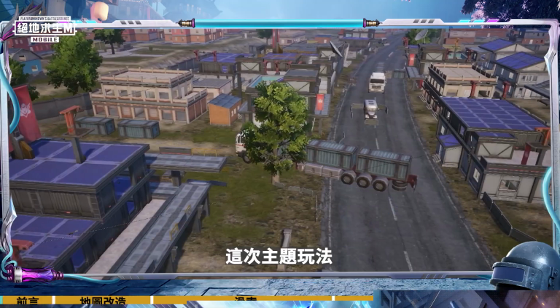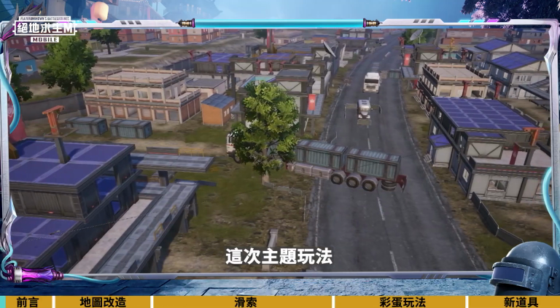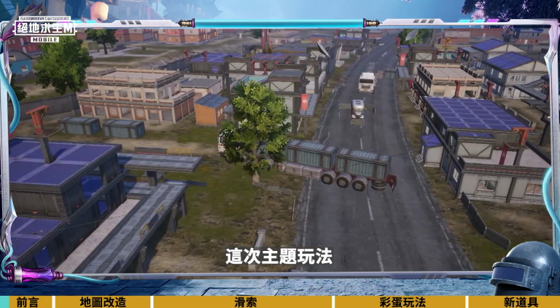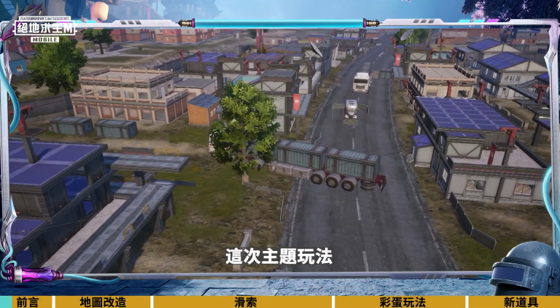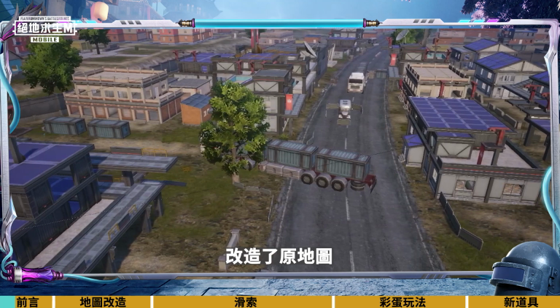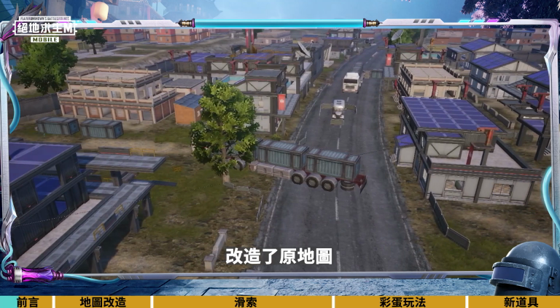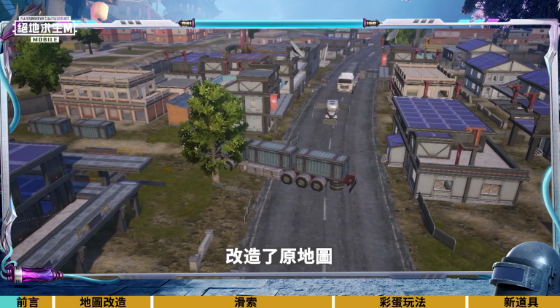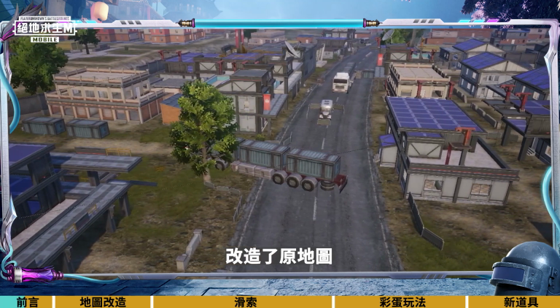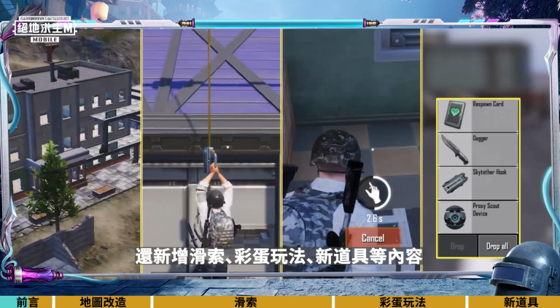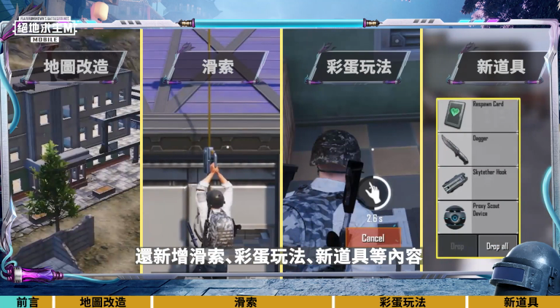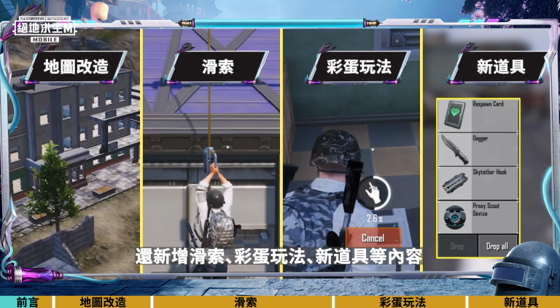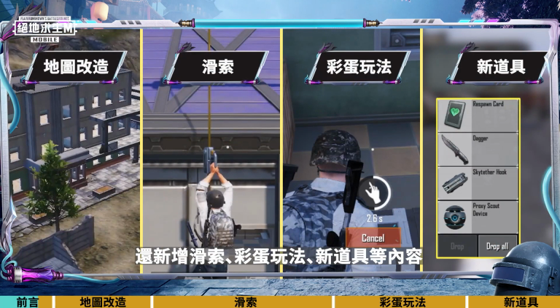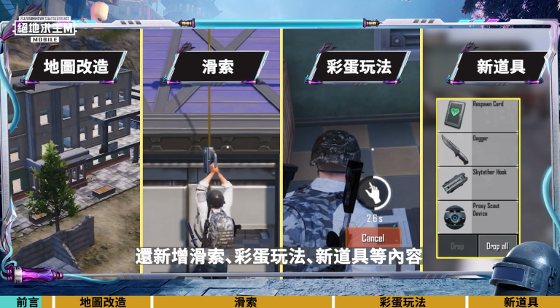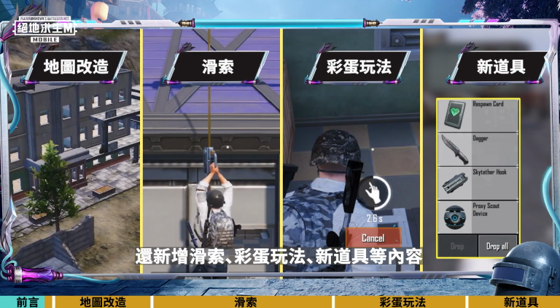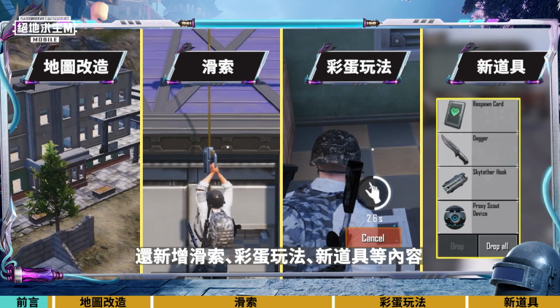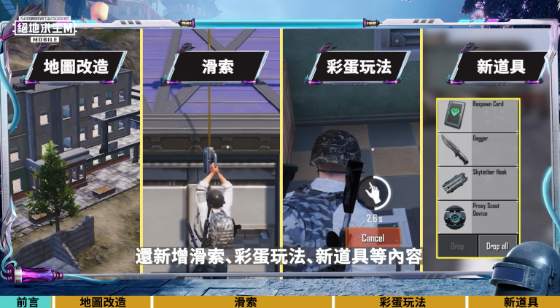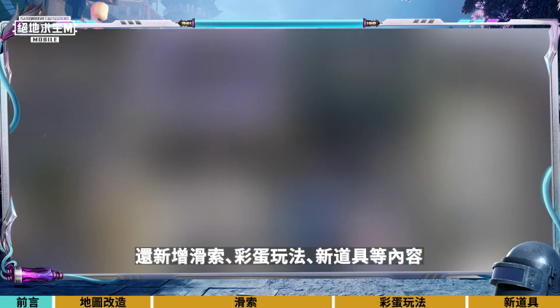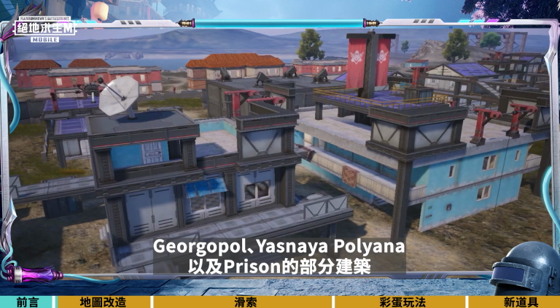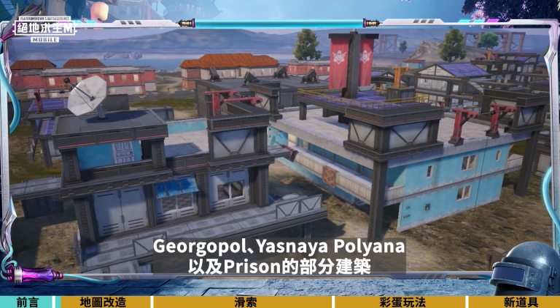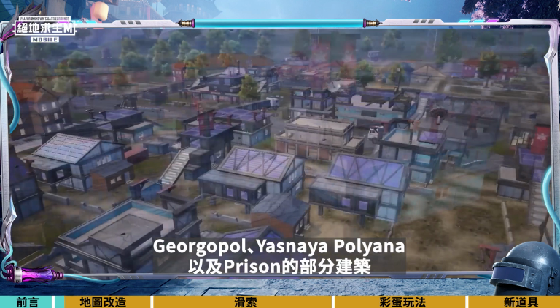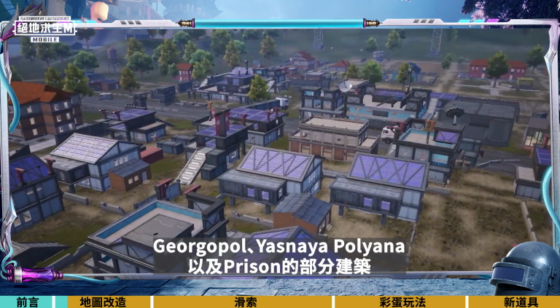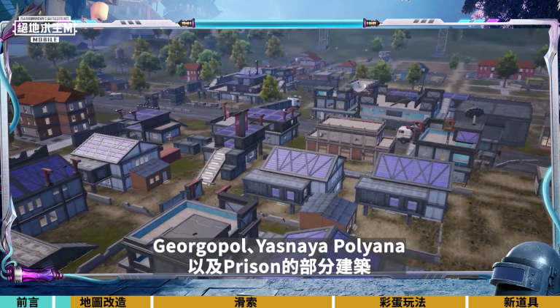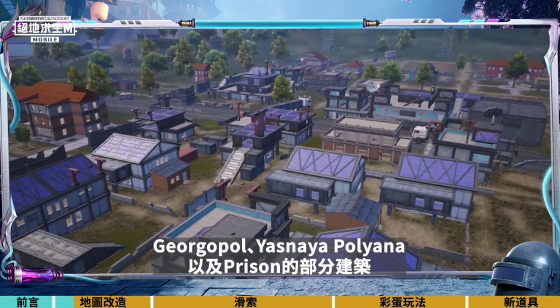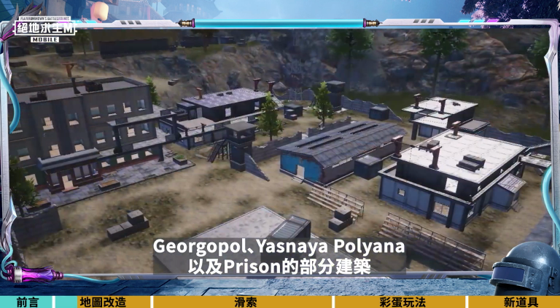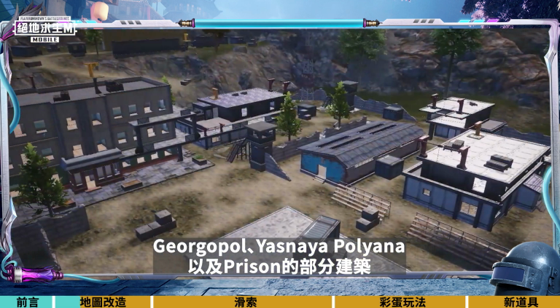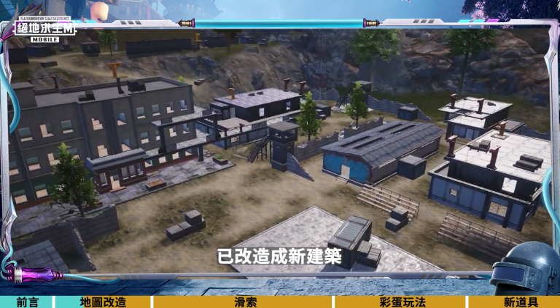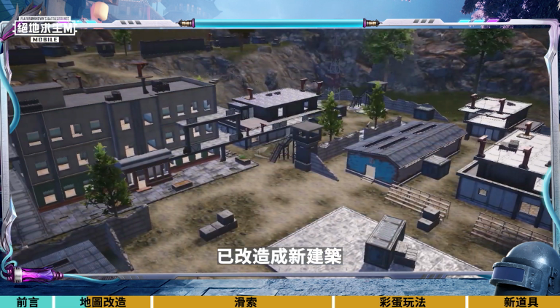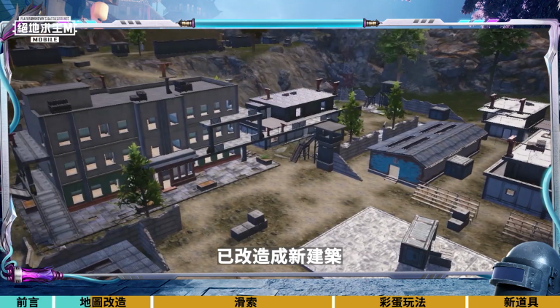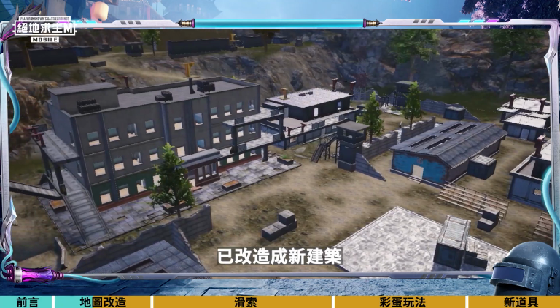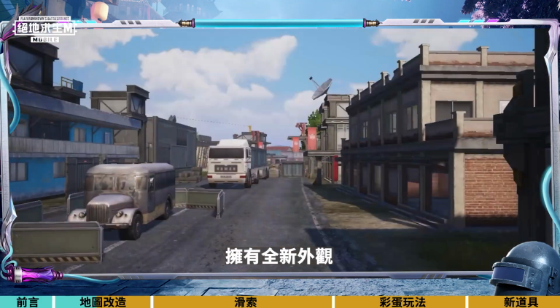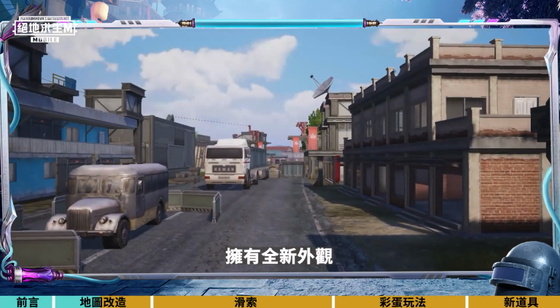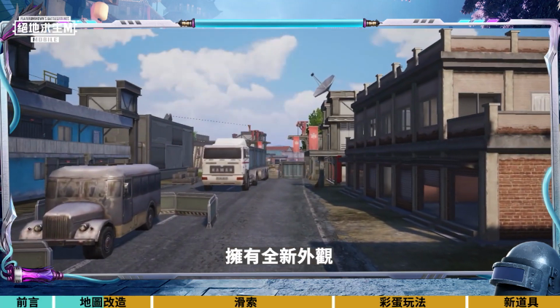In the new themed mode, we've remodeled parts of the map, and added ziplines, Easter Egg gameplay, and new items. Some buildings in Georgiapol, Yasnaya Polyana, and prison have been replaced with new buildings with a completely new look.